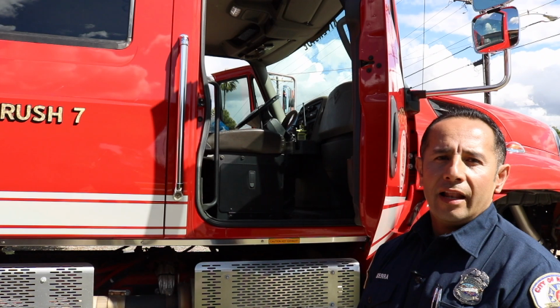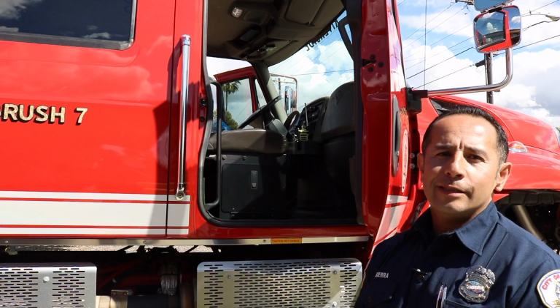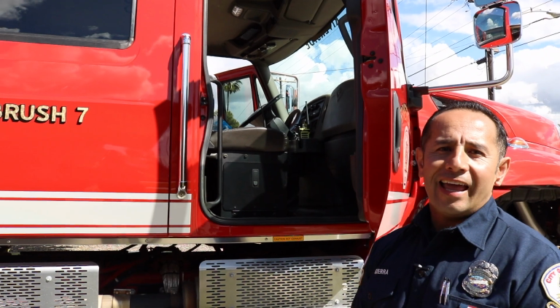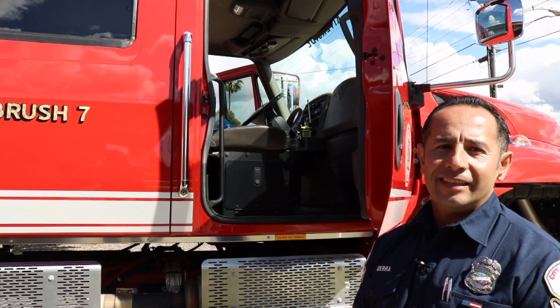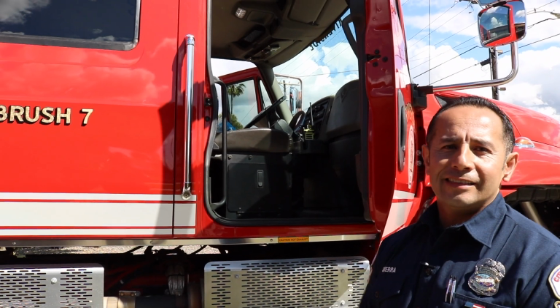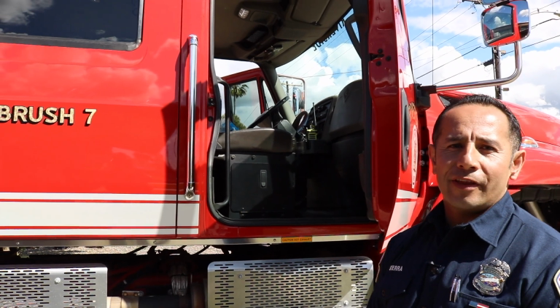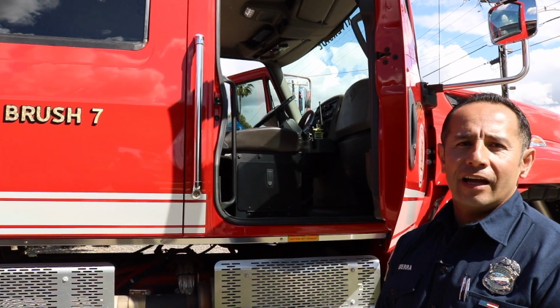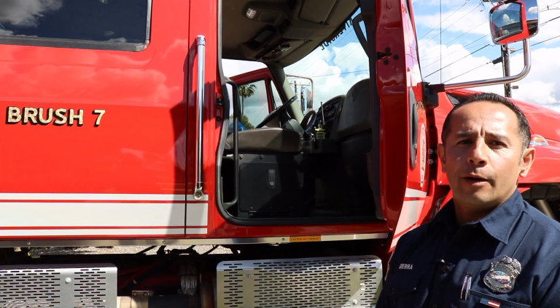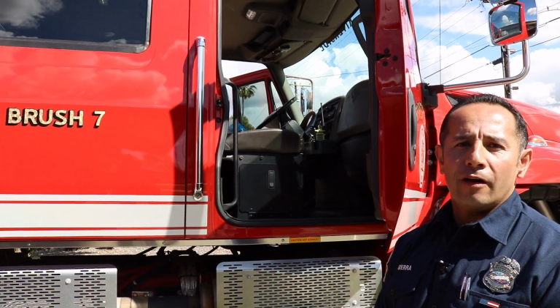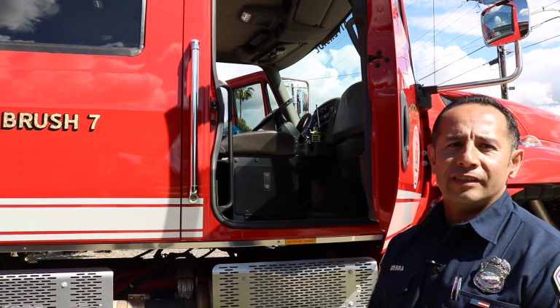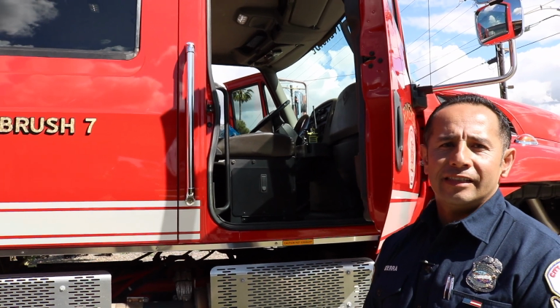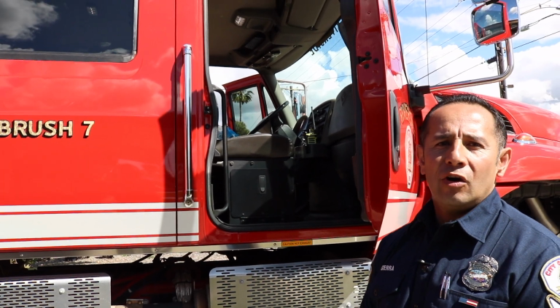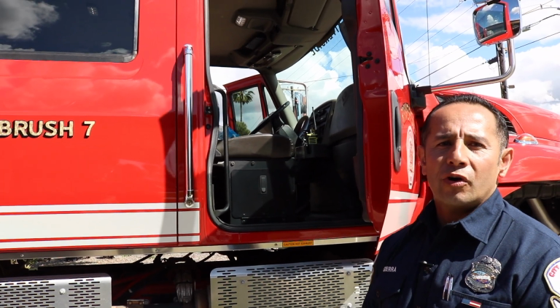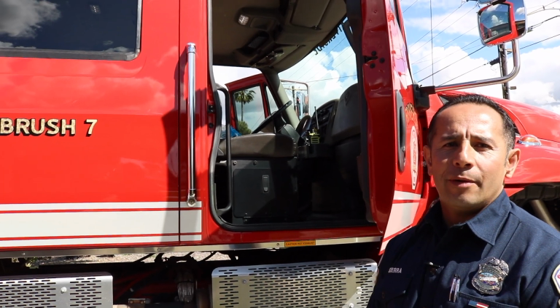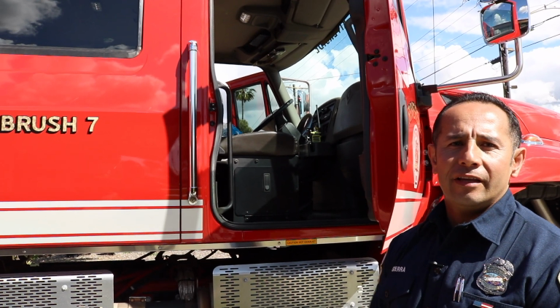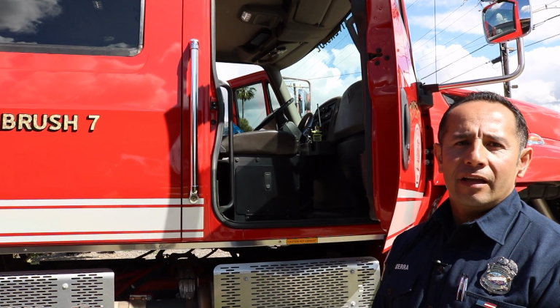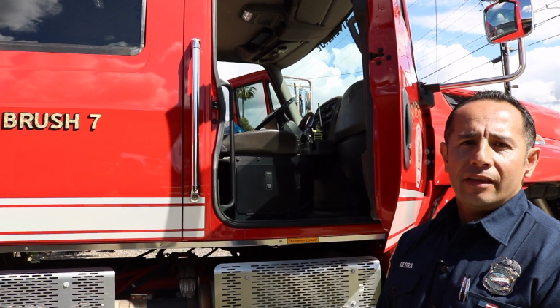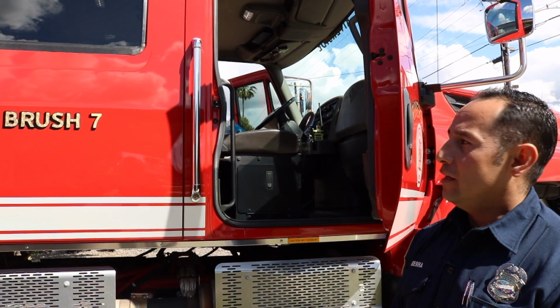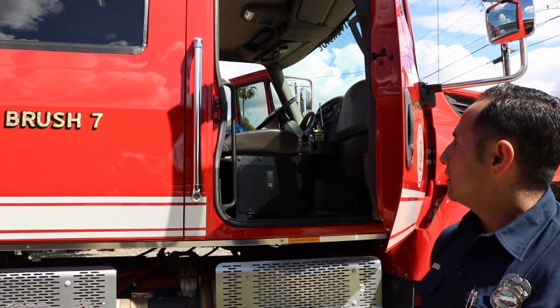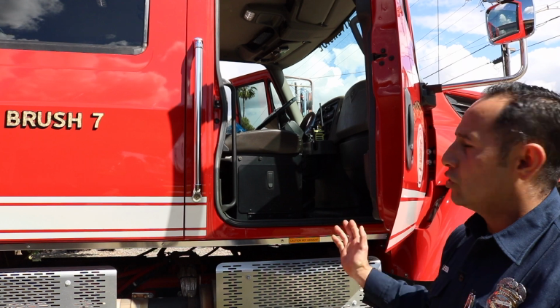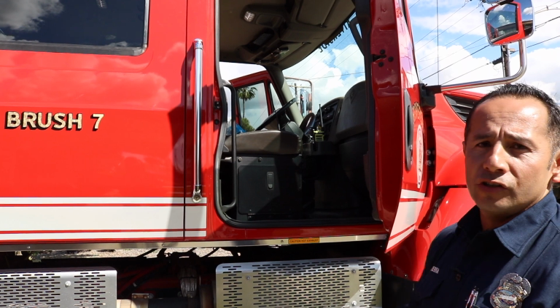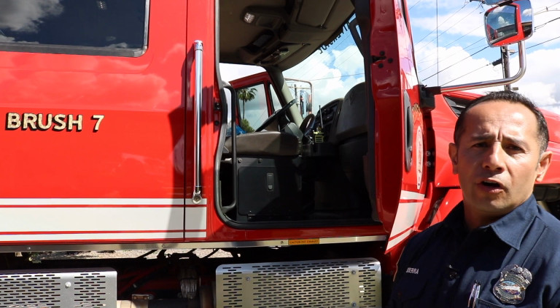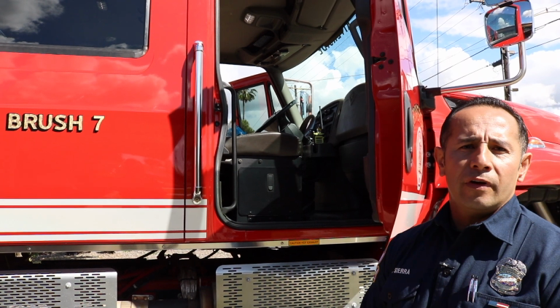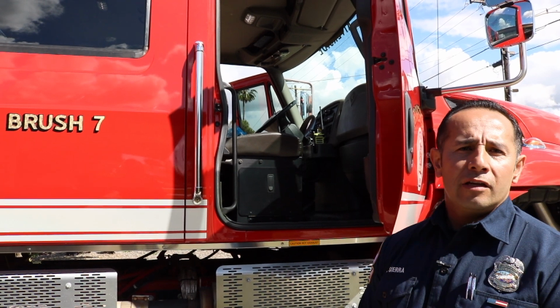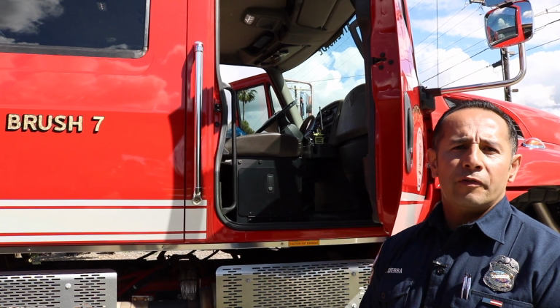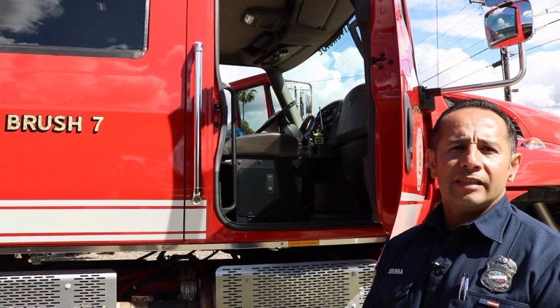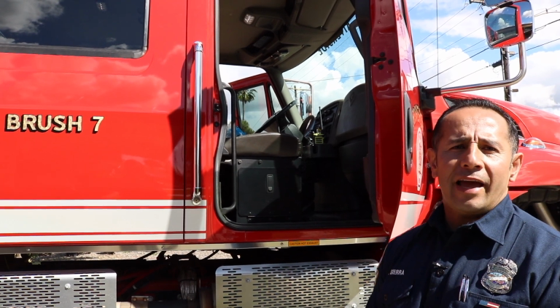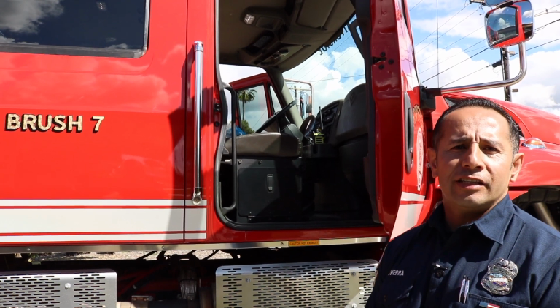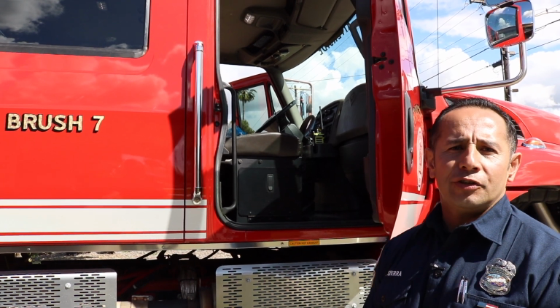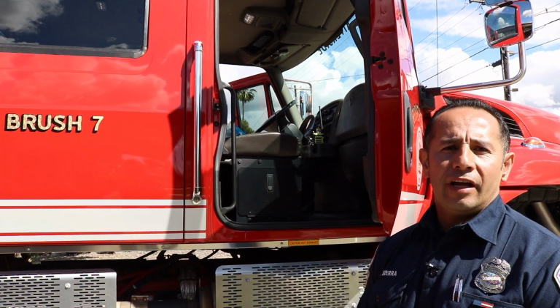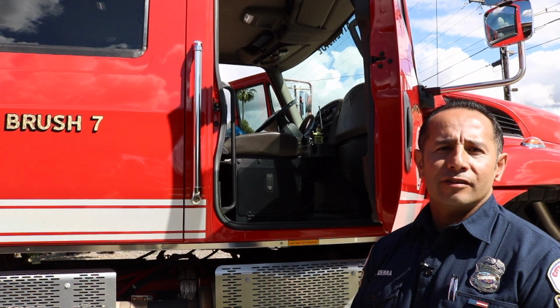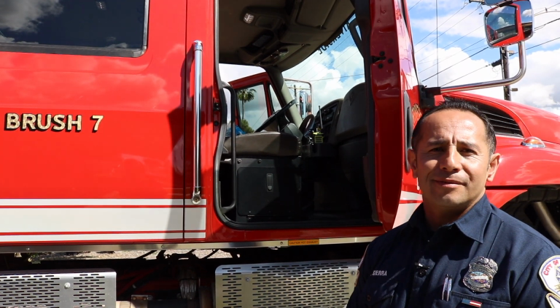Last but not least, this is where the company officer or captain sits. He is in charge of supervising and managing the crew at all times.